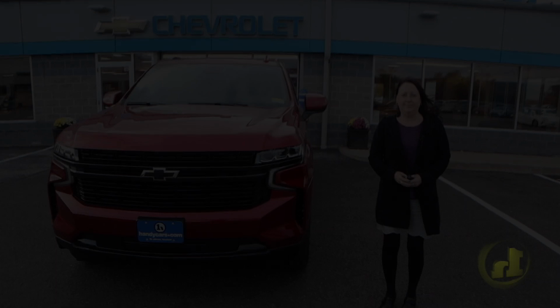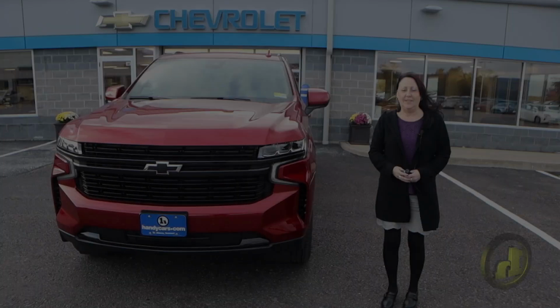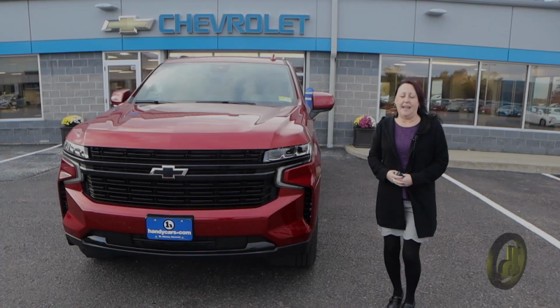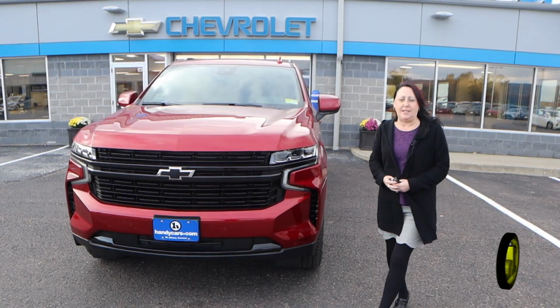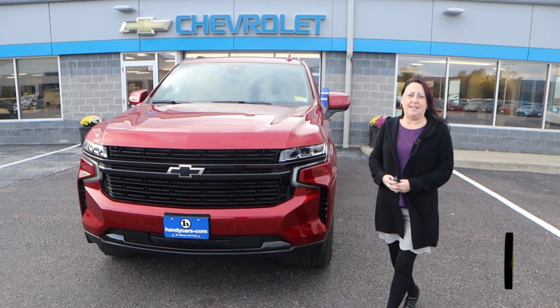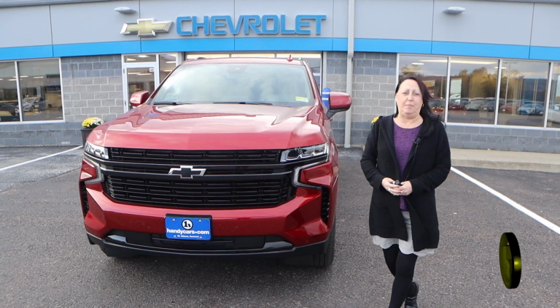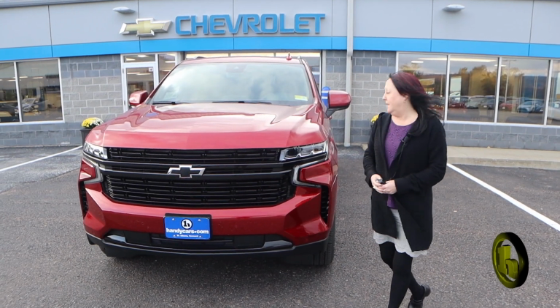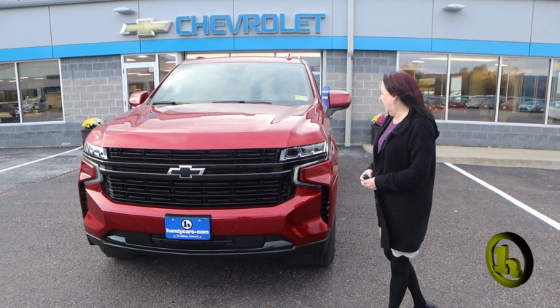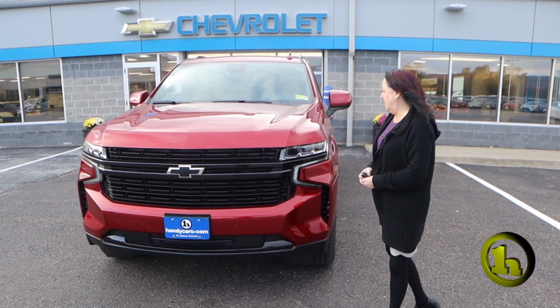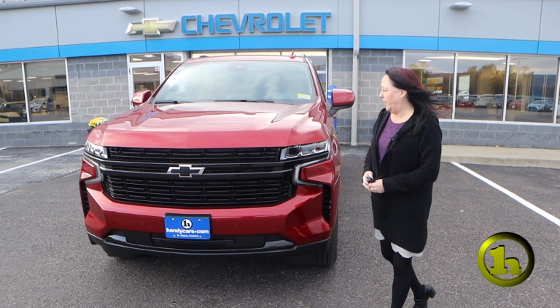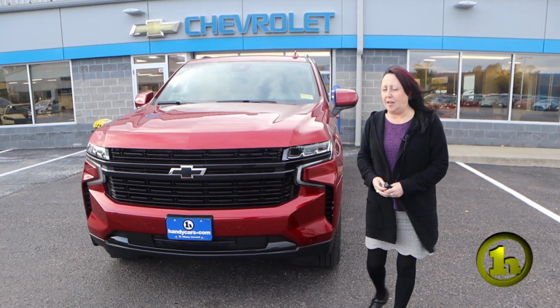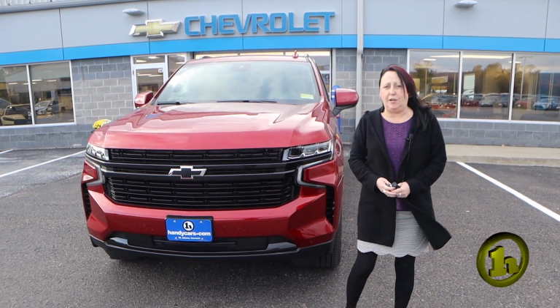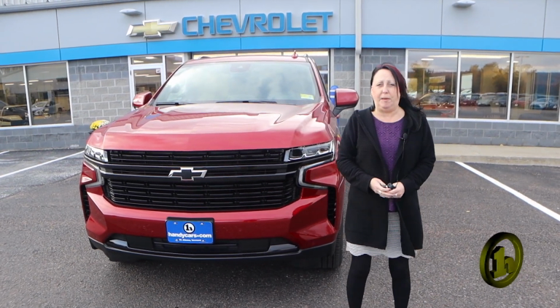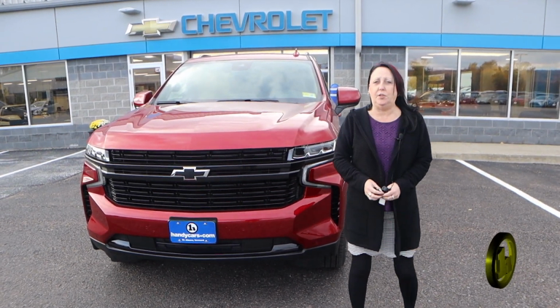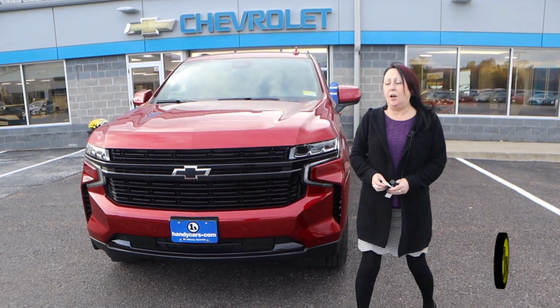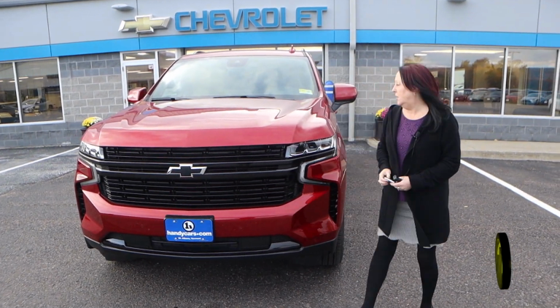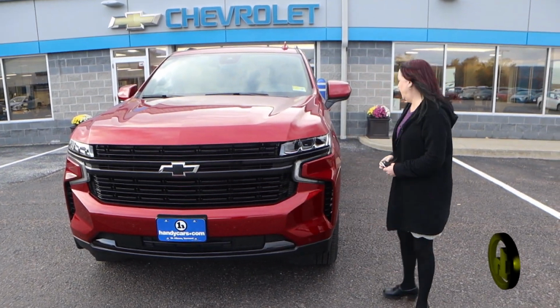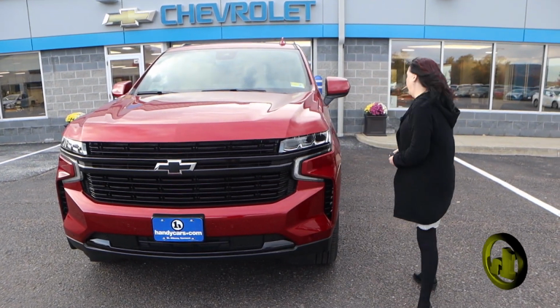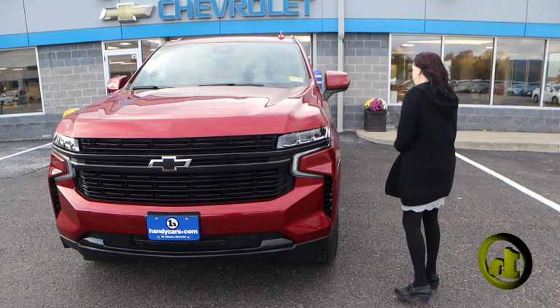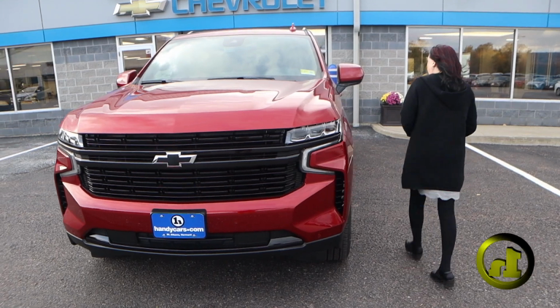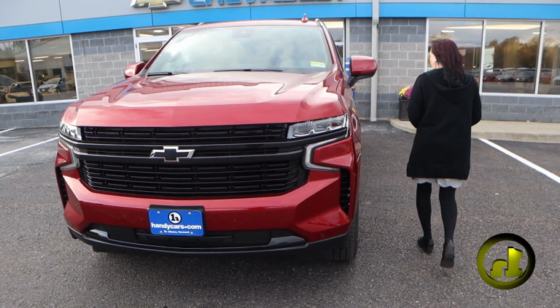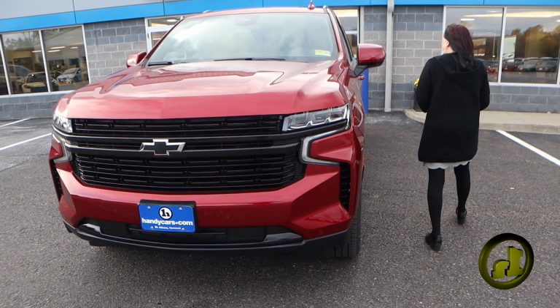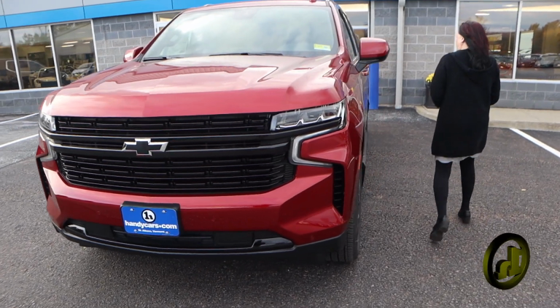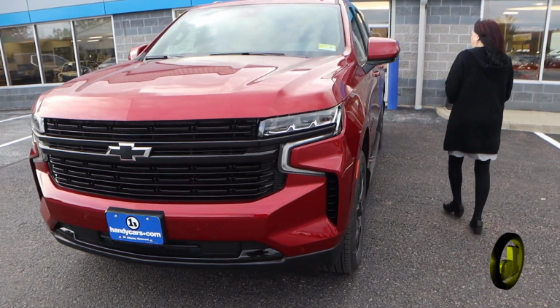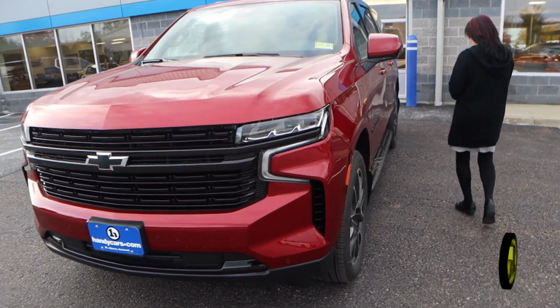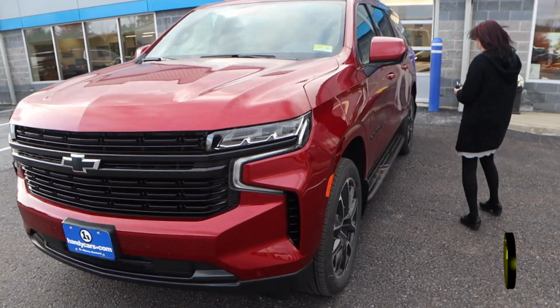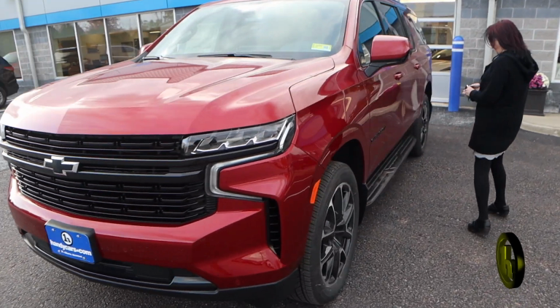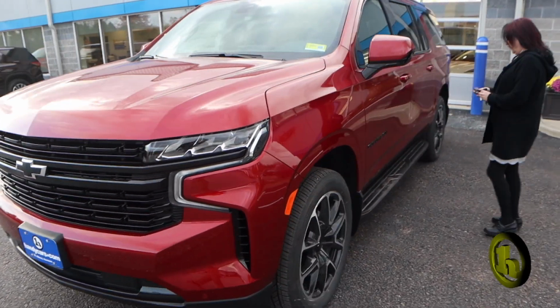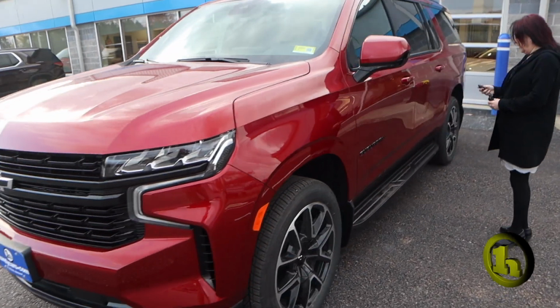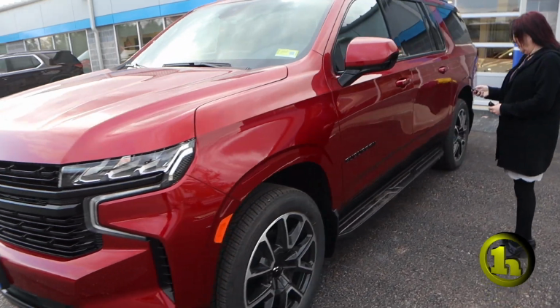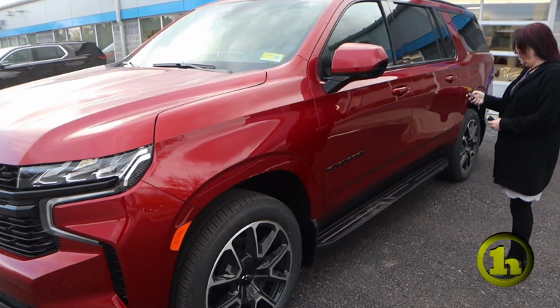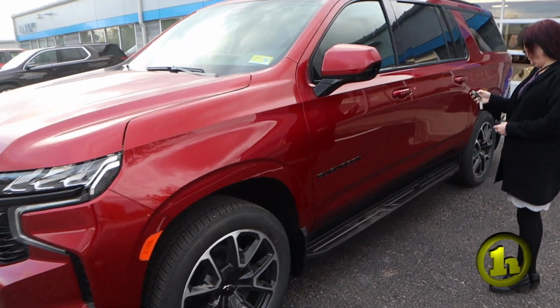Hey Tracy, it's Amy. I sent you a couple pictures so I just wanted to show you a little video as well of this beast, because she's beautiful.